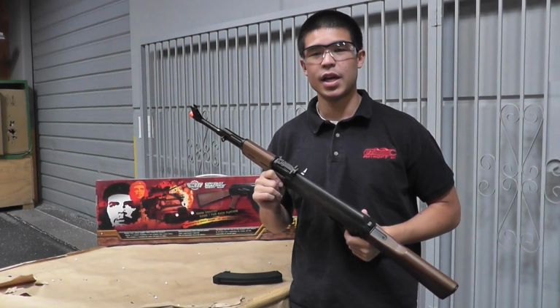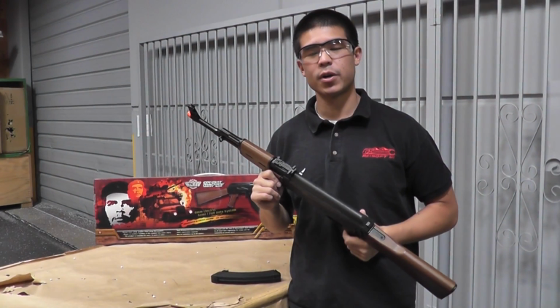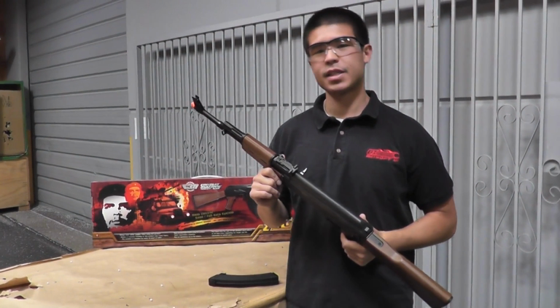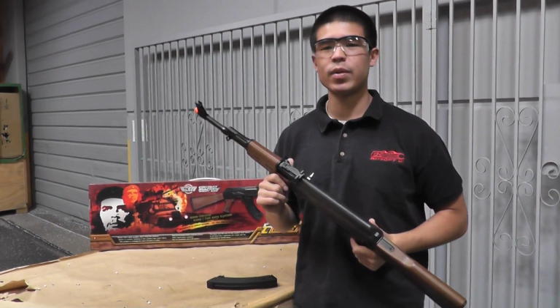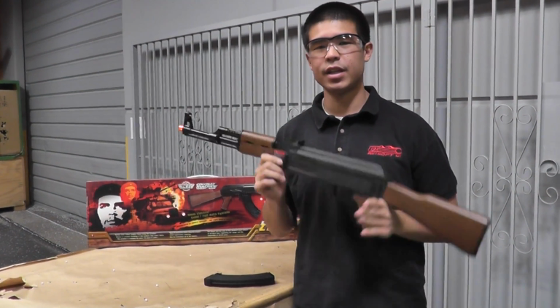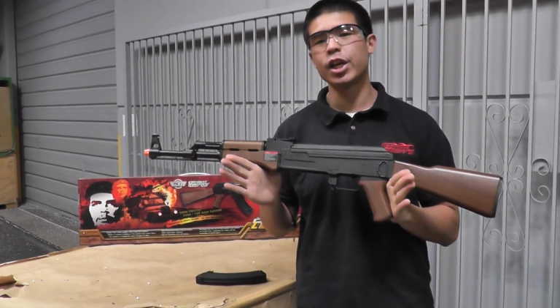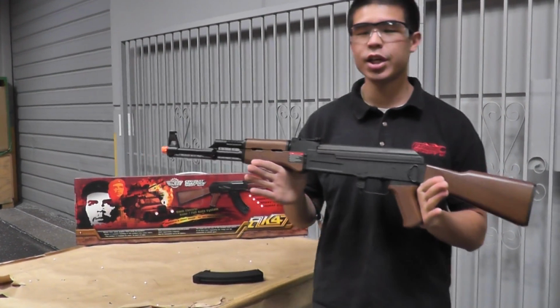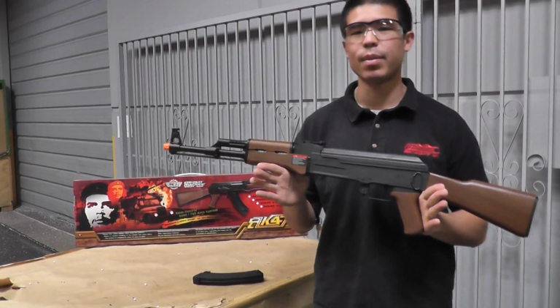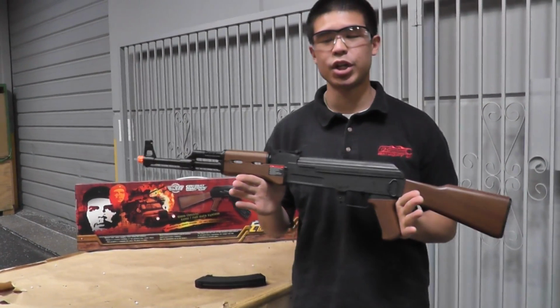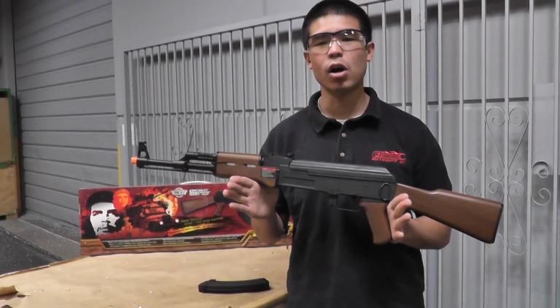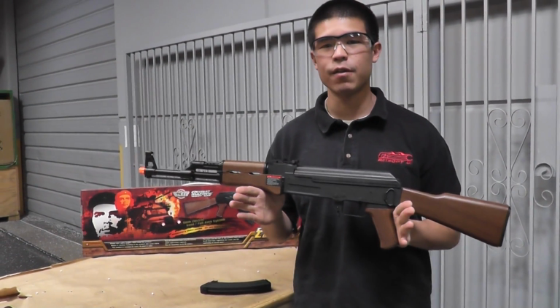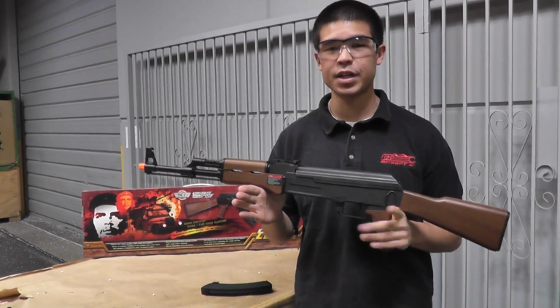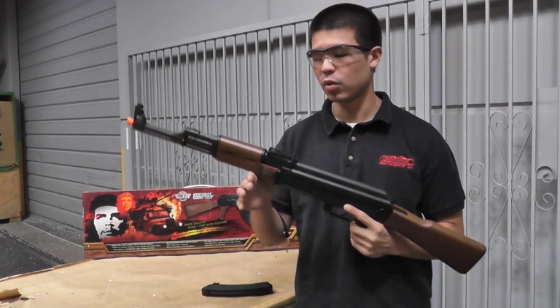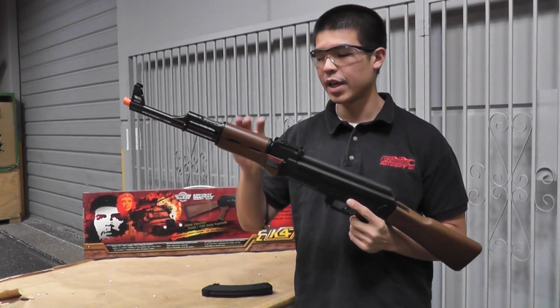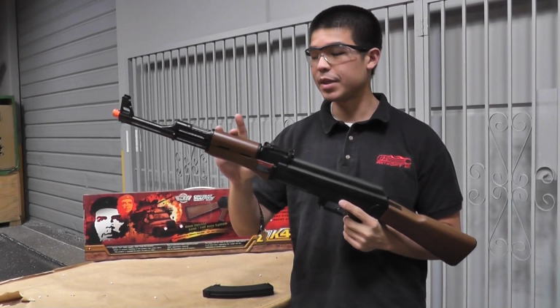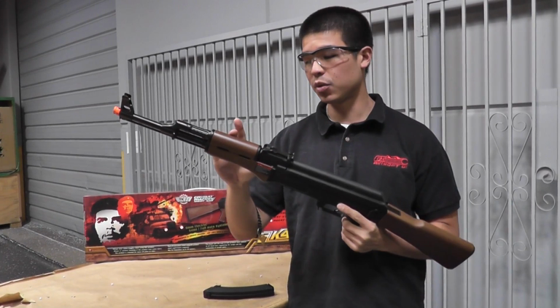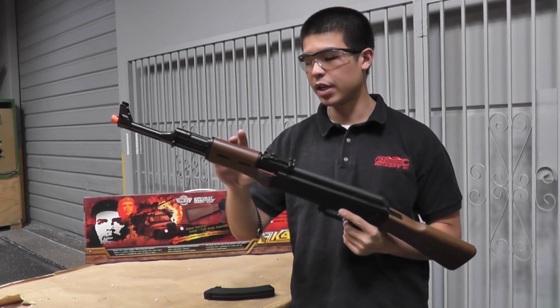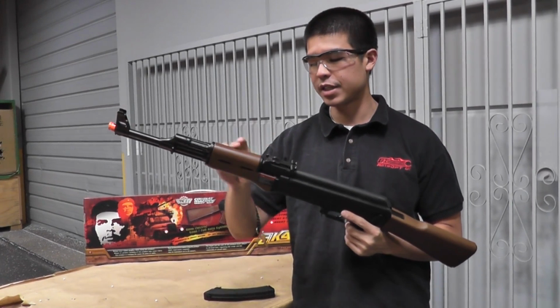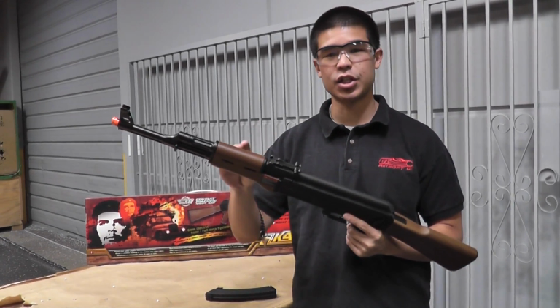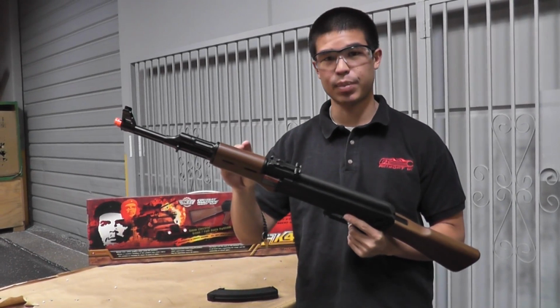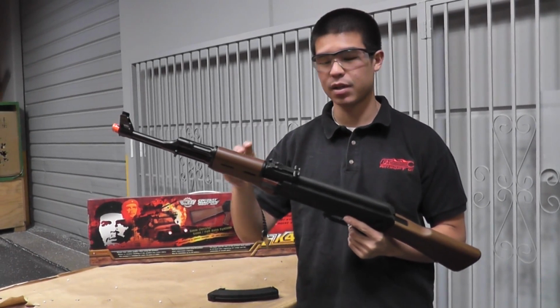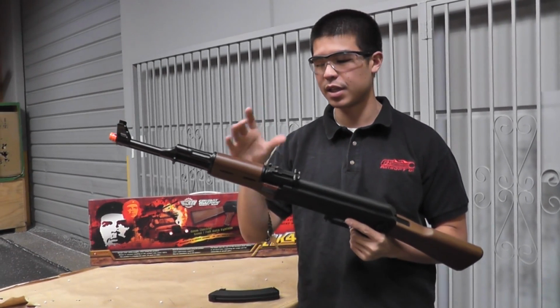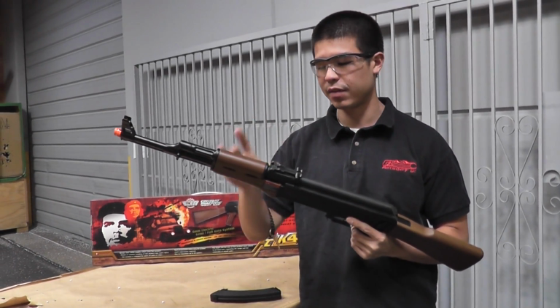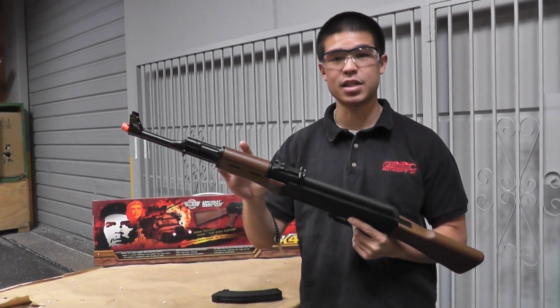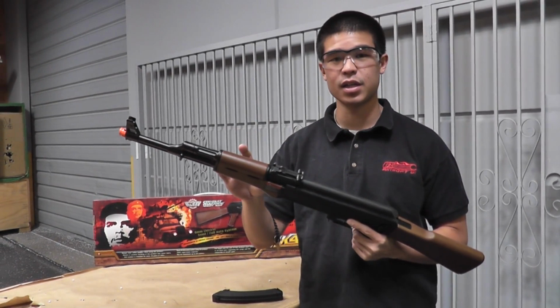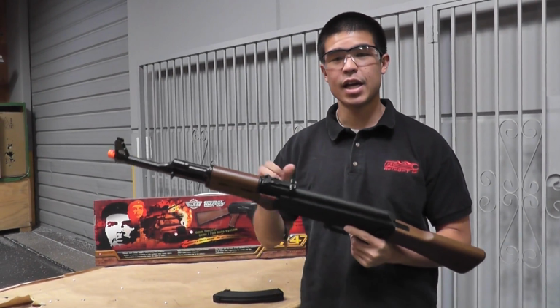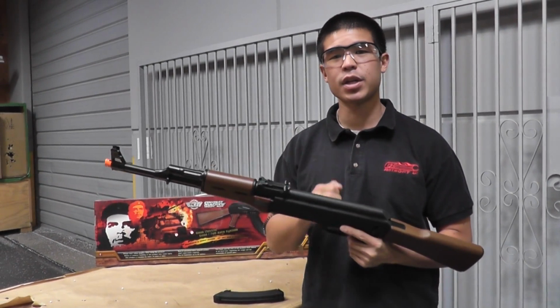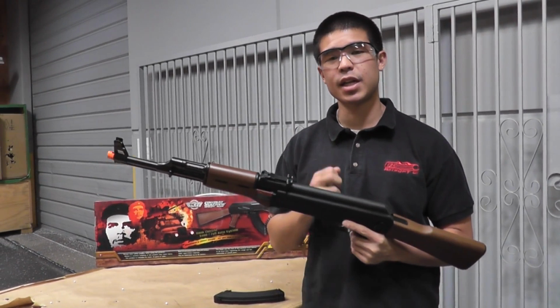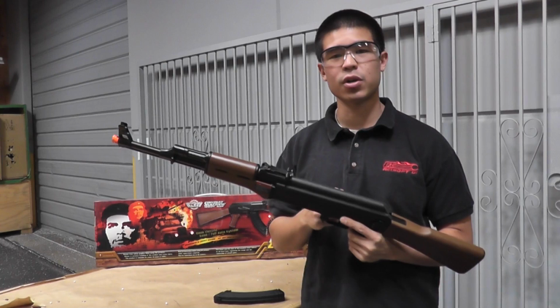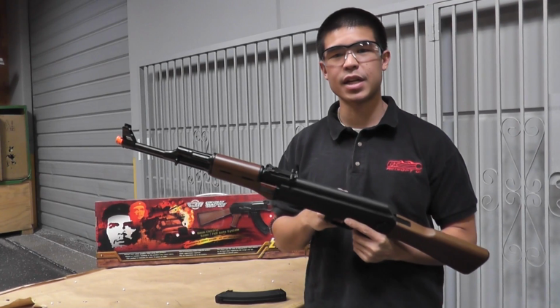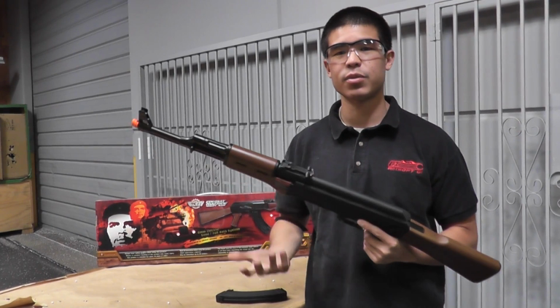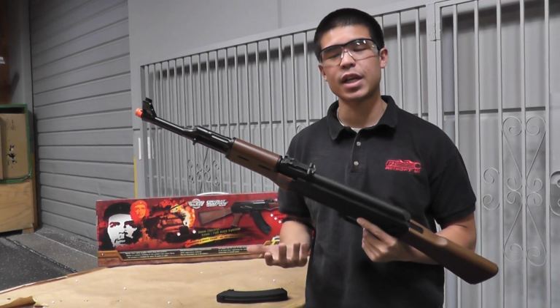Good morning guys, today we have the G&G Combat Machine RK47 with imitation wood. This is actually just plastic, but it does give it a nice look. It has pretty solid internals and it's going to be retailing for about $156. That does include the gun and one mid-cap magazine.